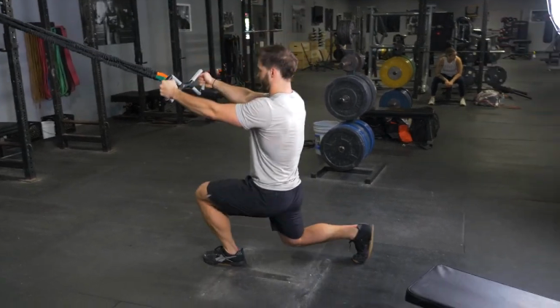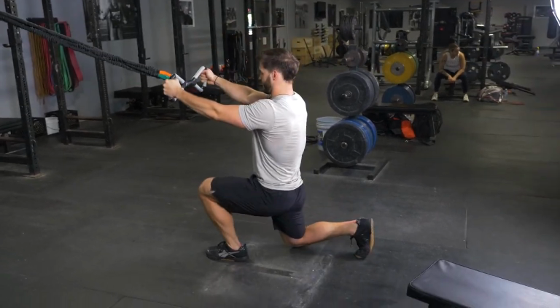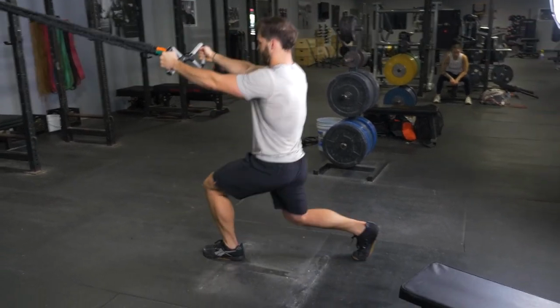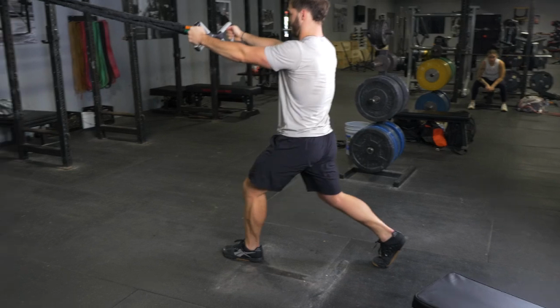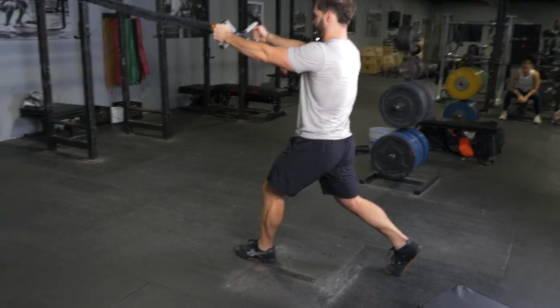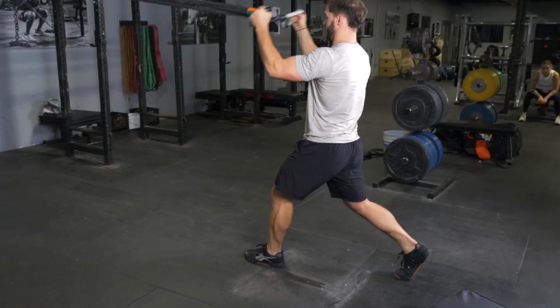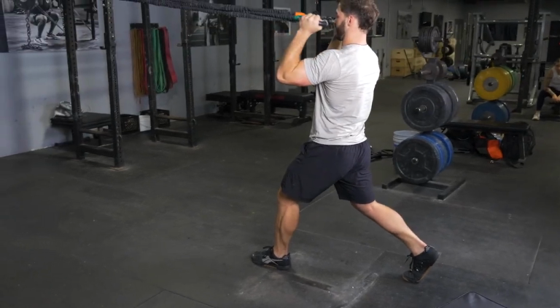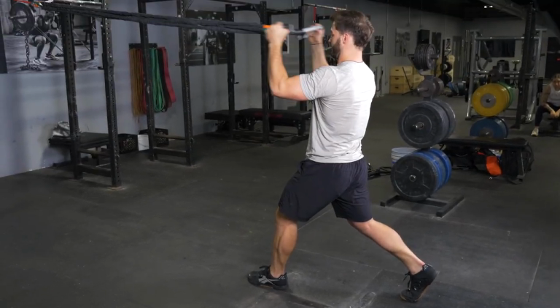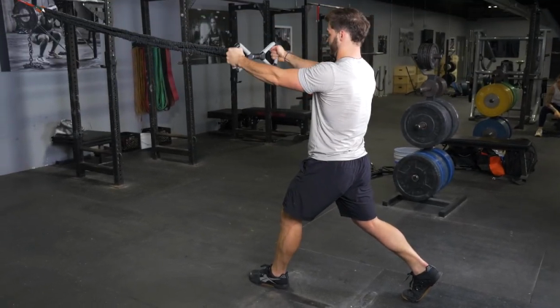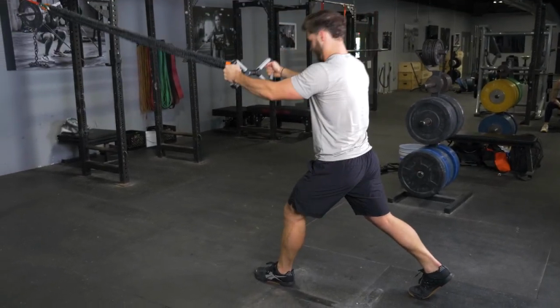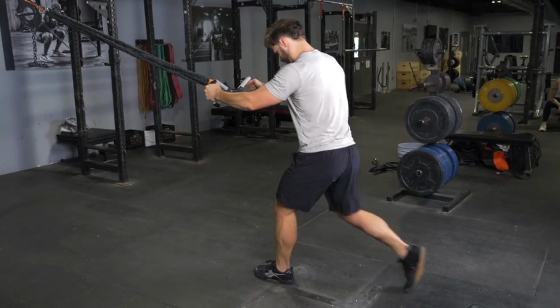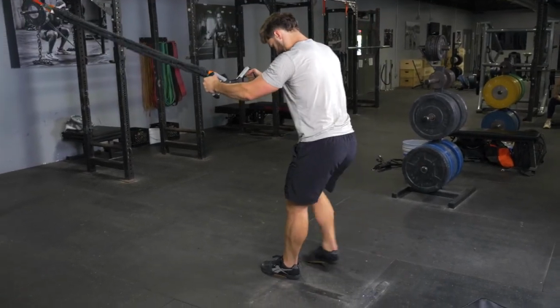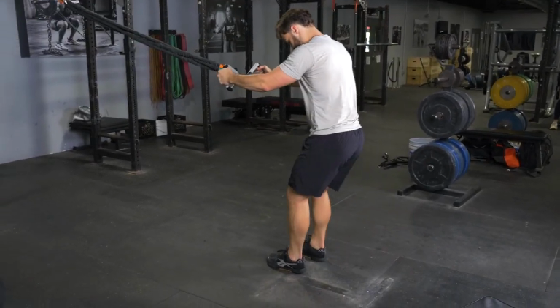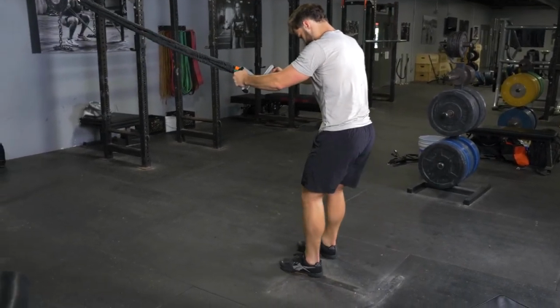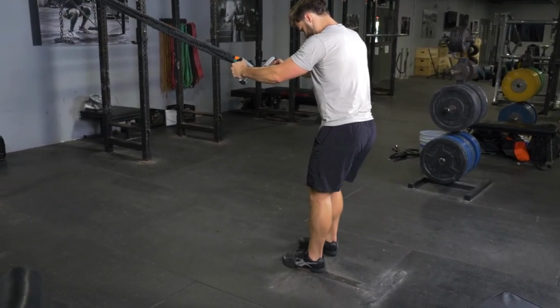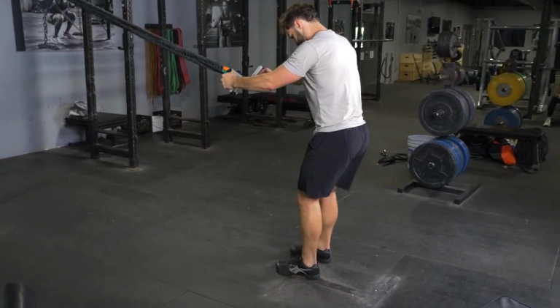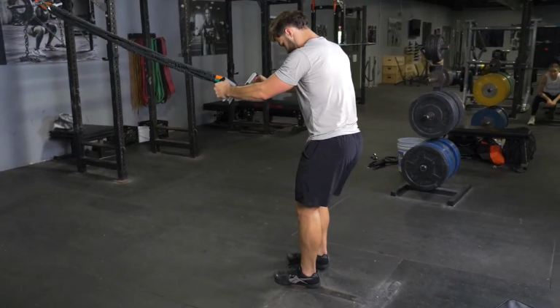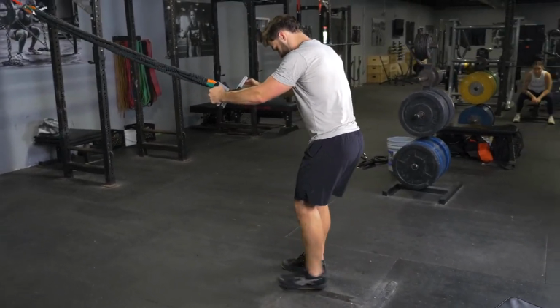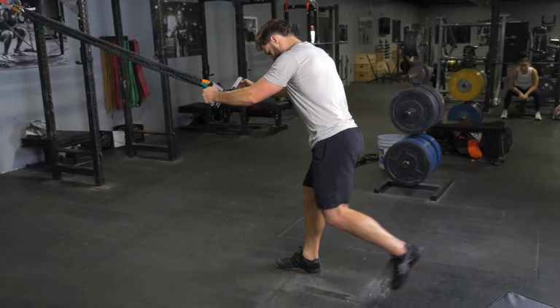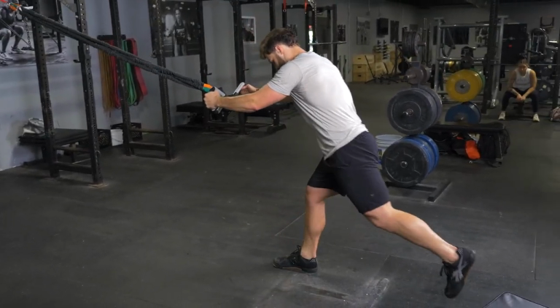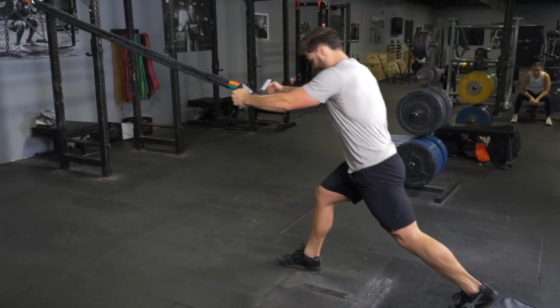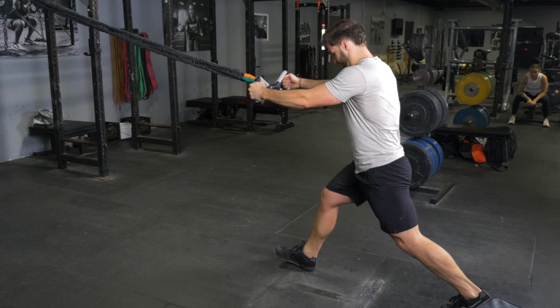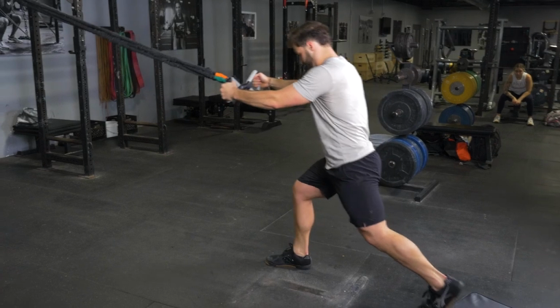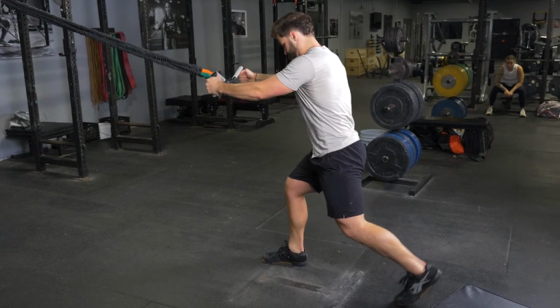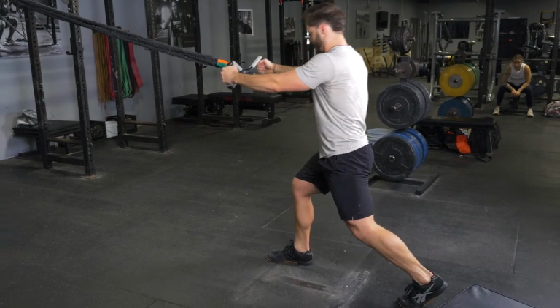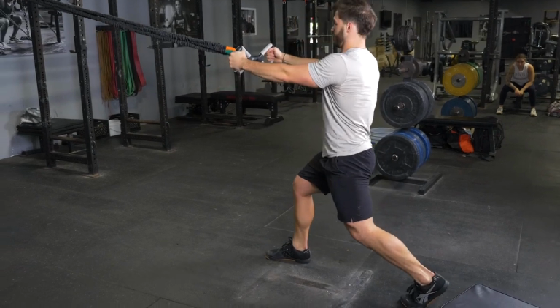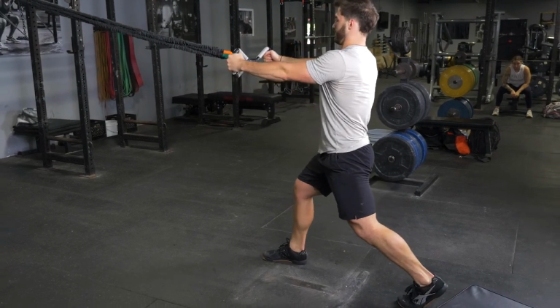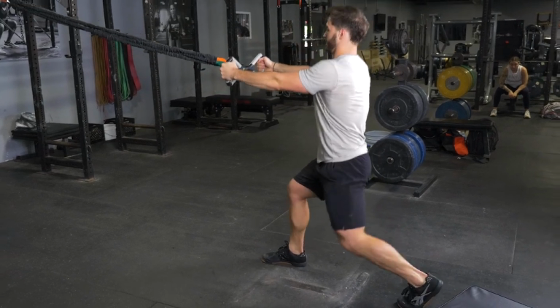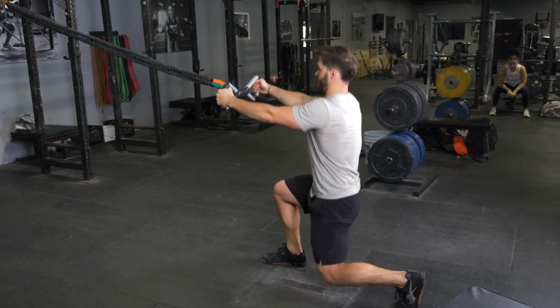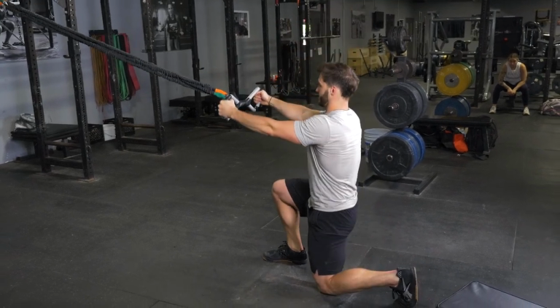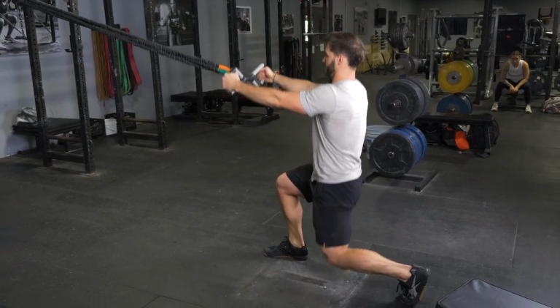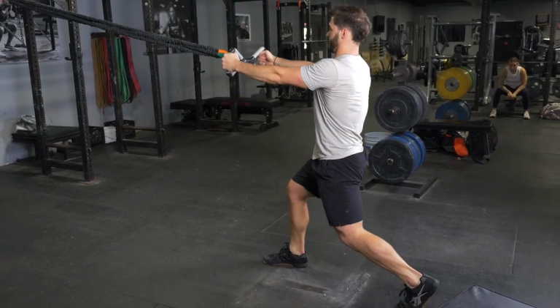Step one foot back in a large step — three to four feet depending on the length of your legs. Lower your body down until your back knee nearly touches the floor.